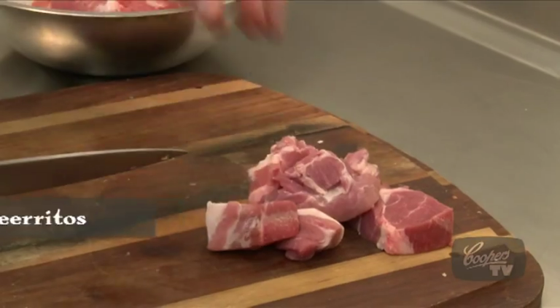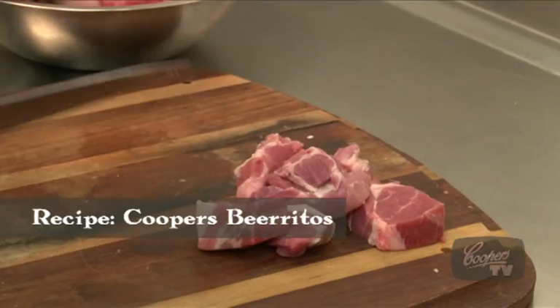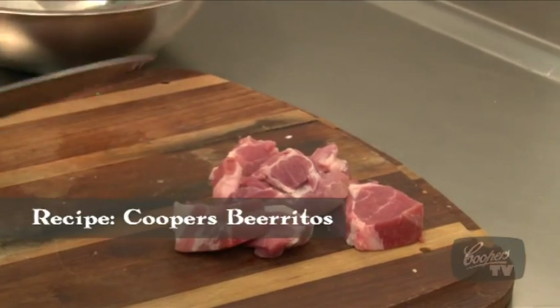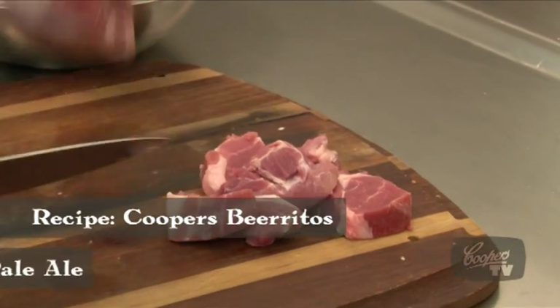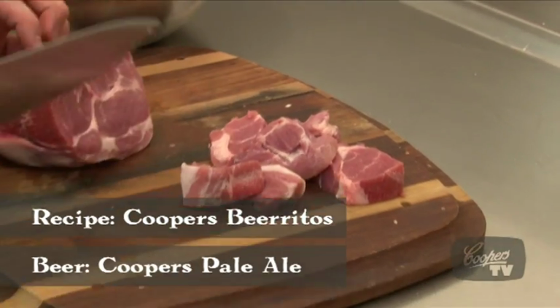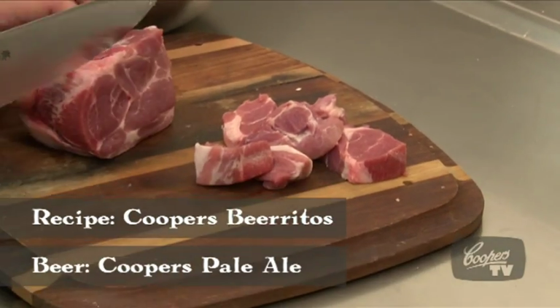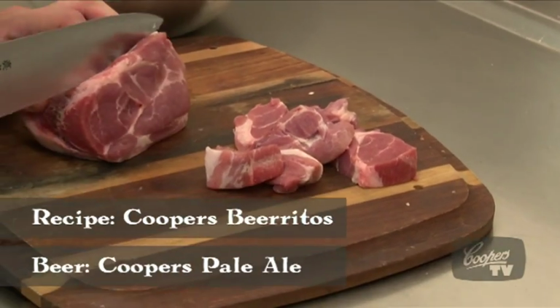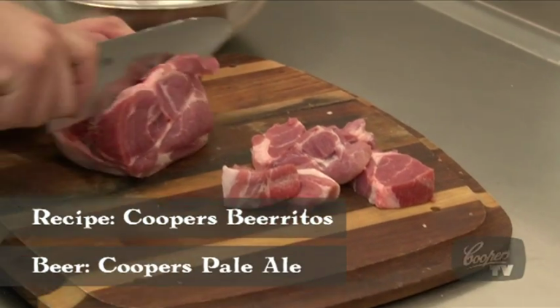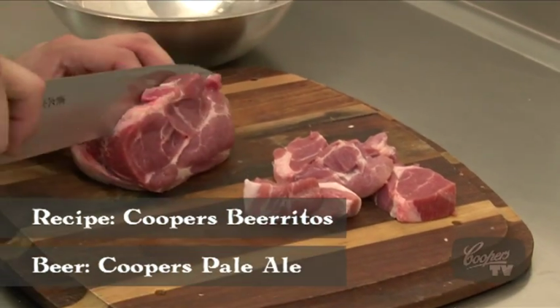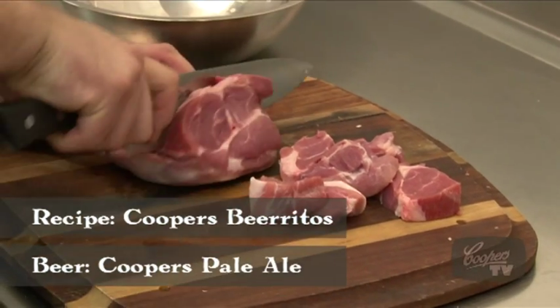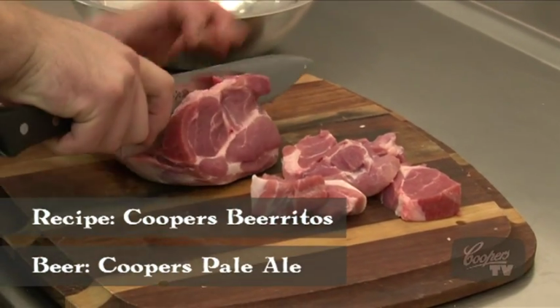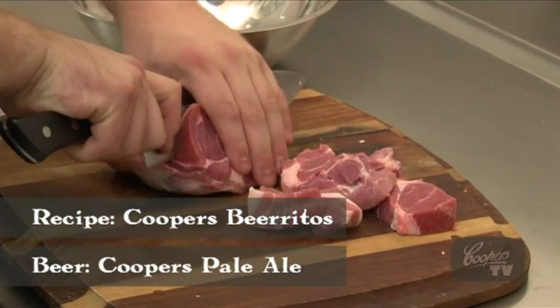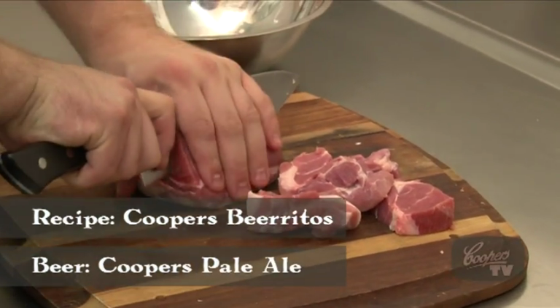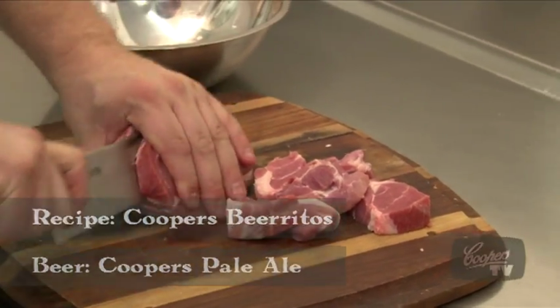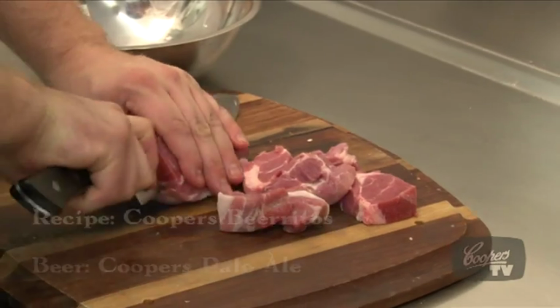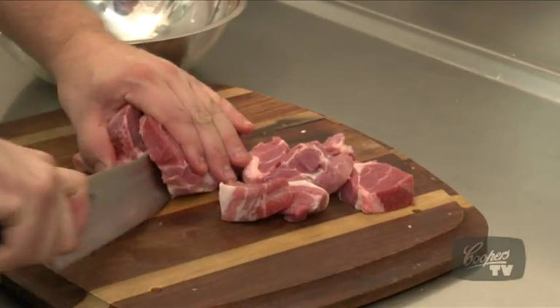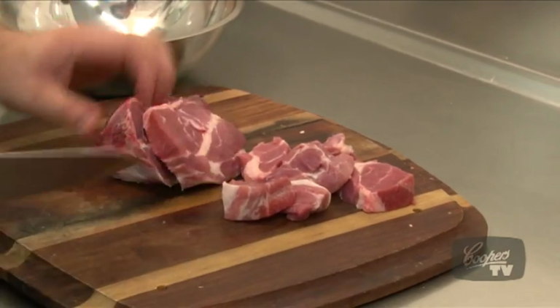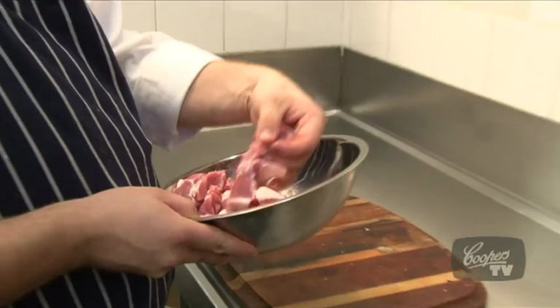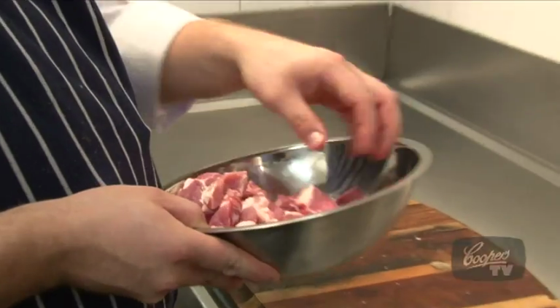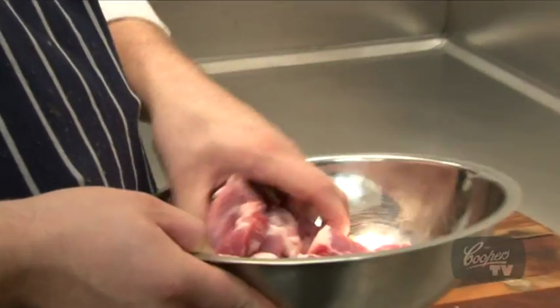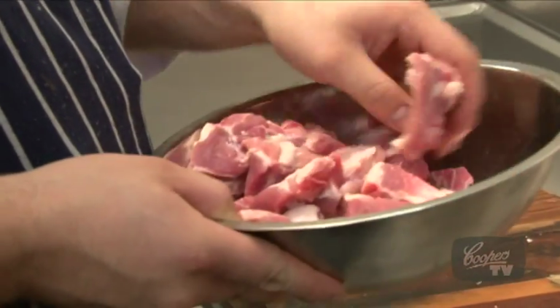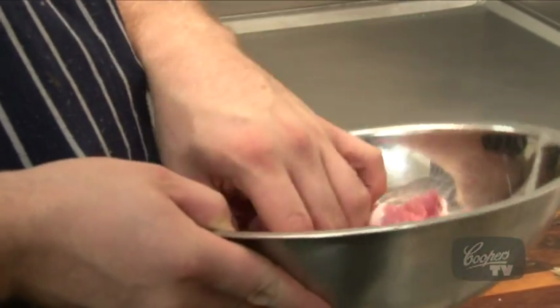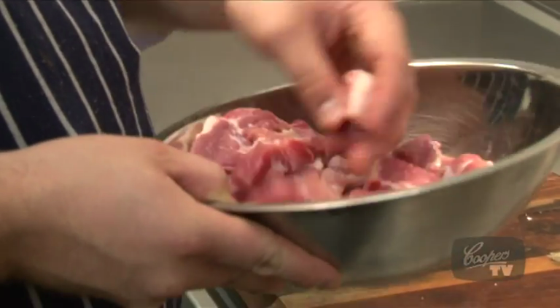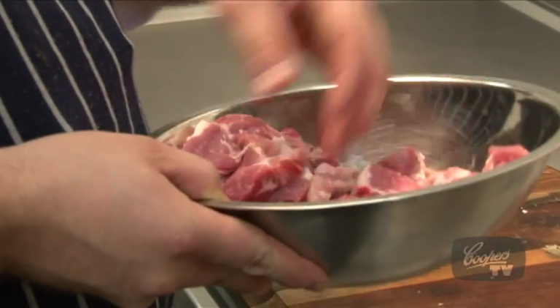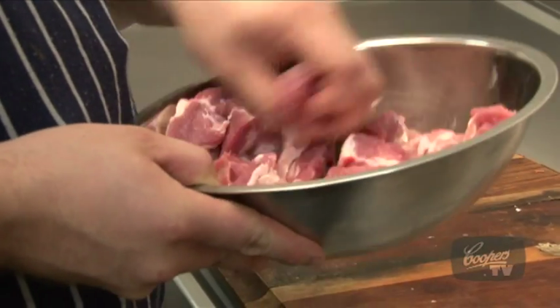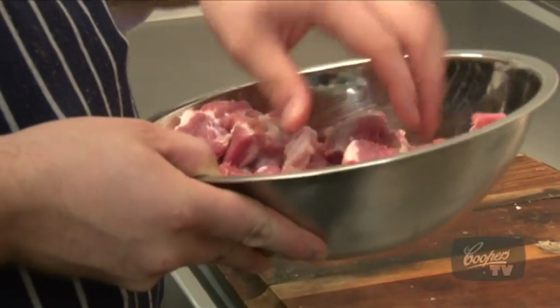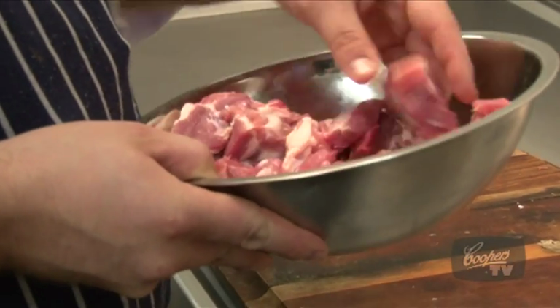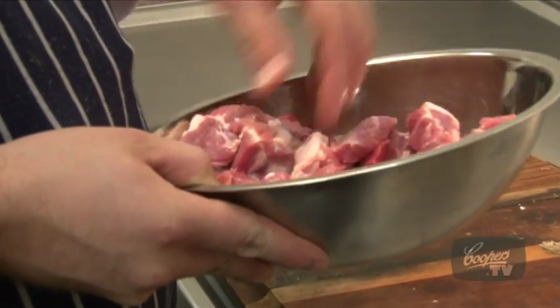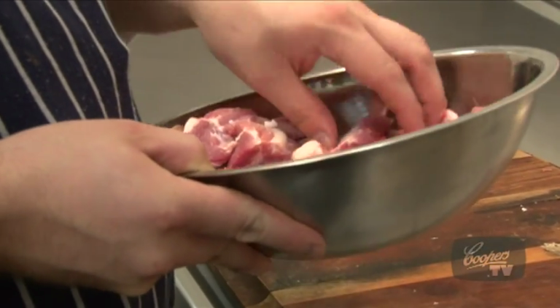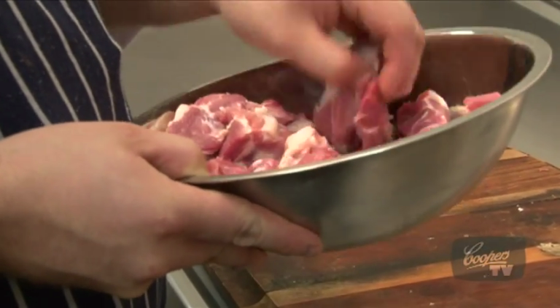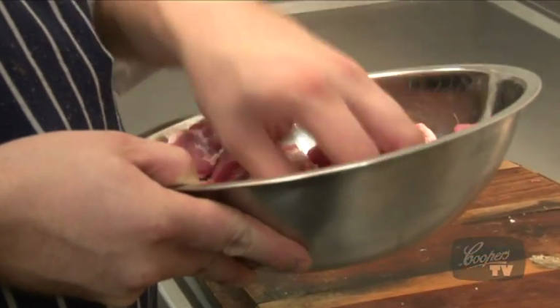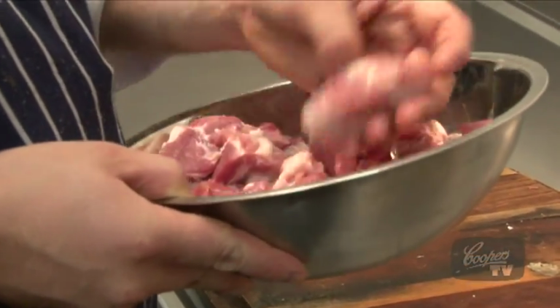We're using some beautiful pork shoulder here. We're going to braise it with some different flavours. Once we cook it, we're going to flake it apart with a fork, so they don't need to be too small.